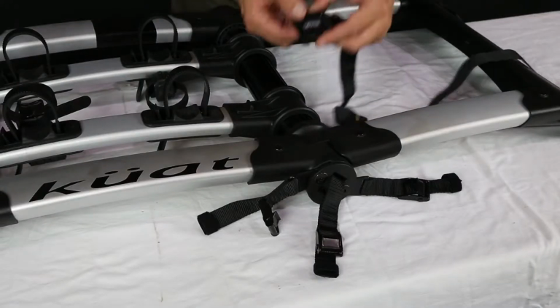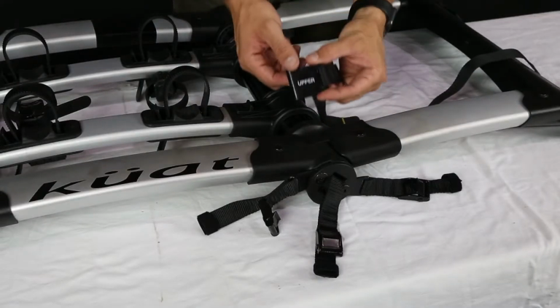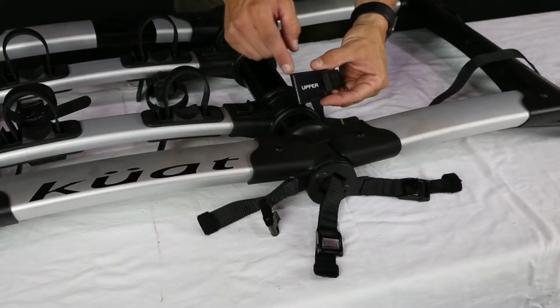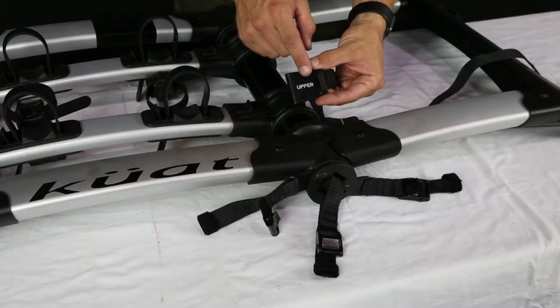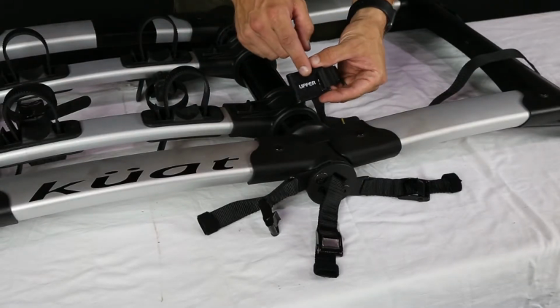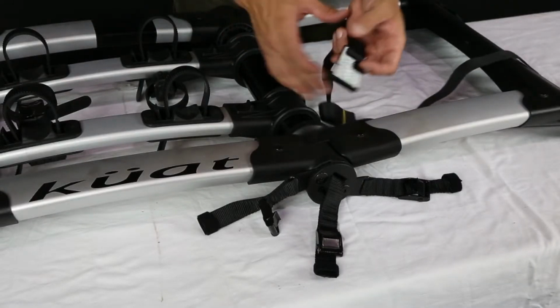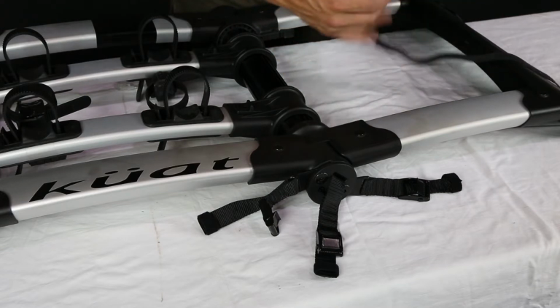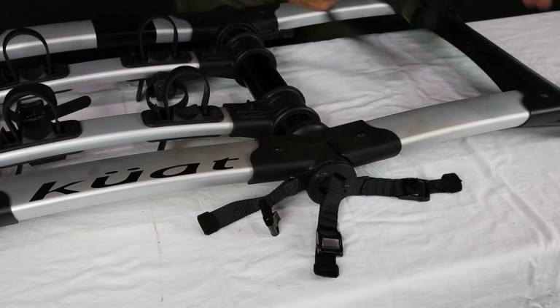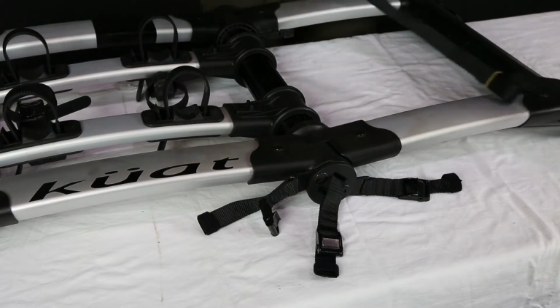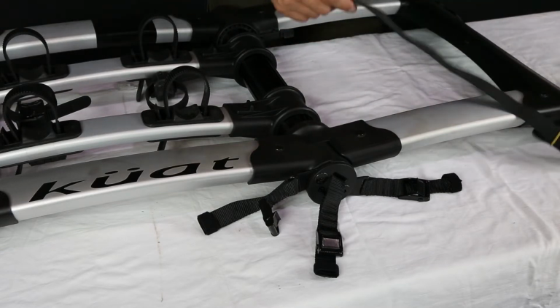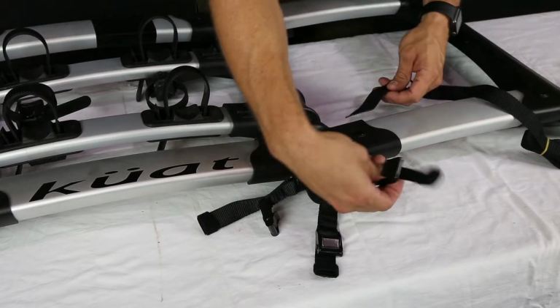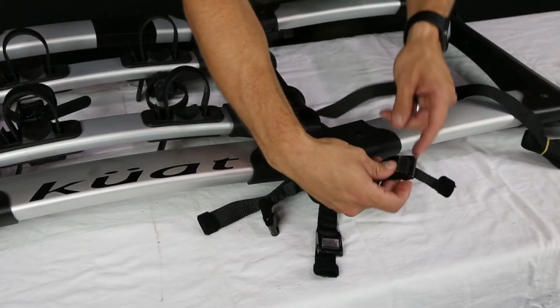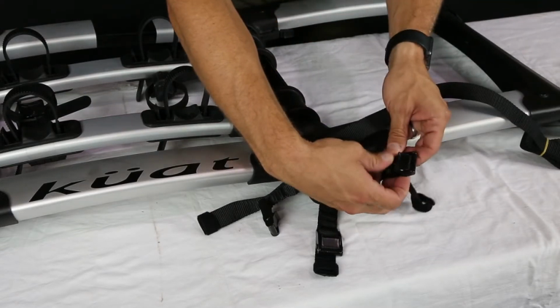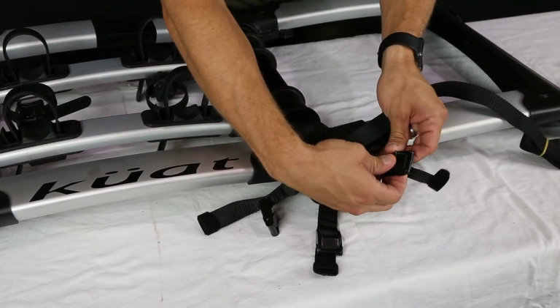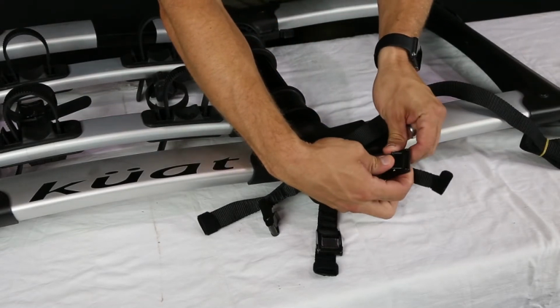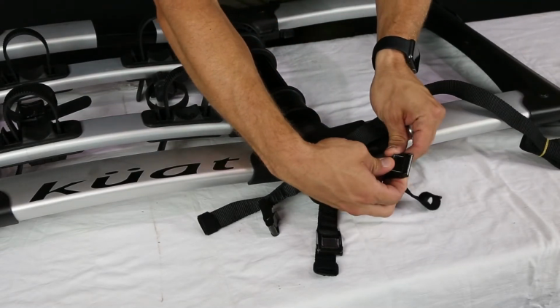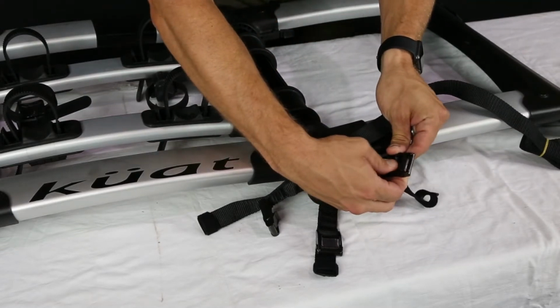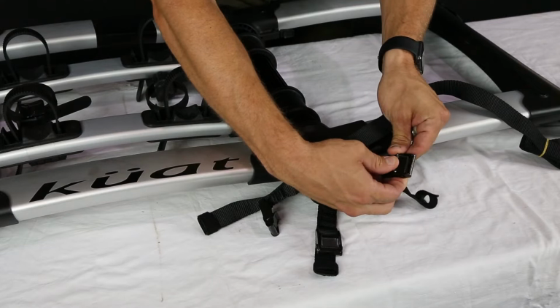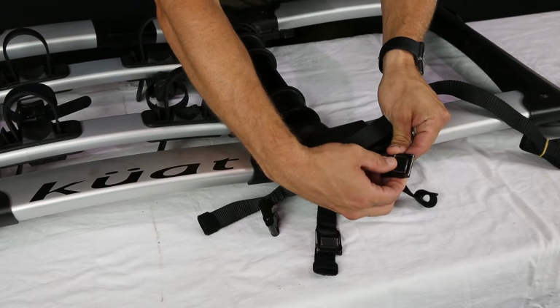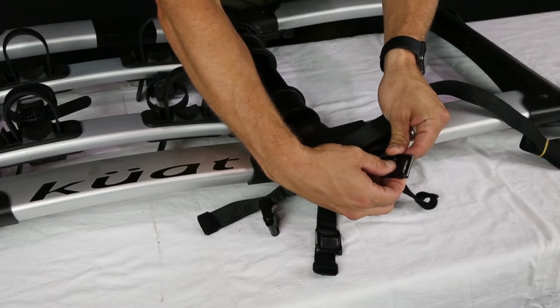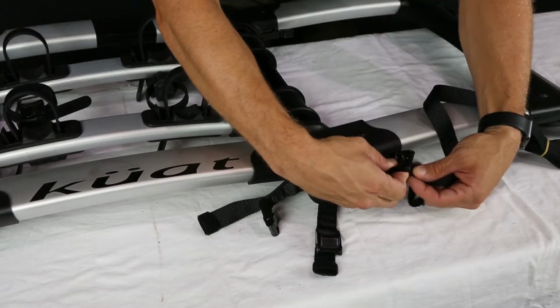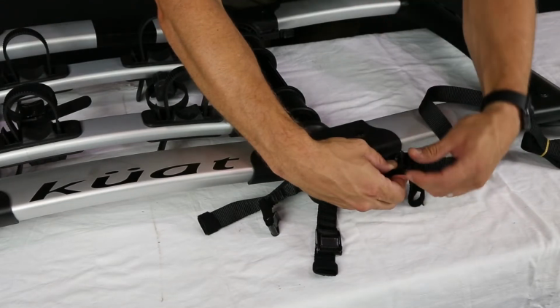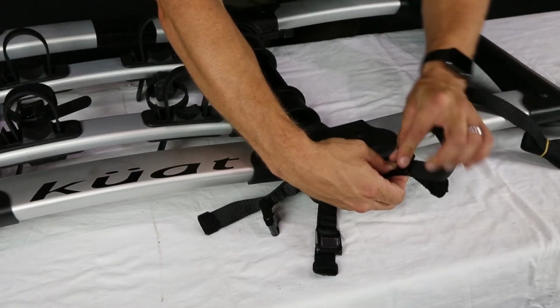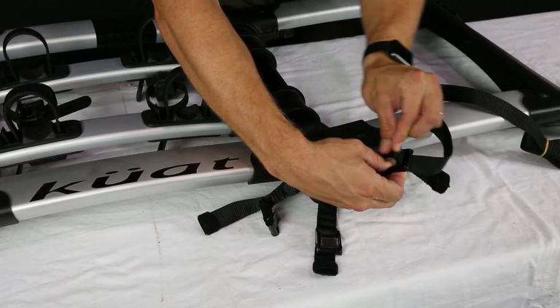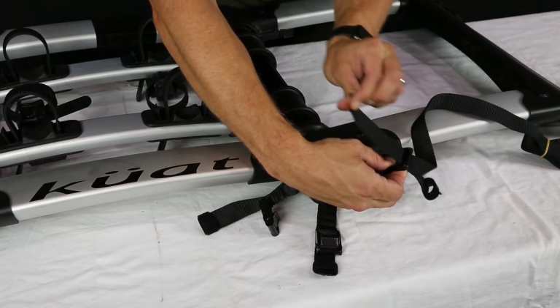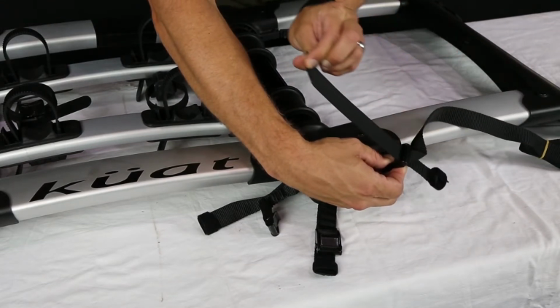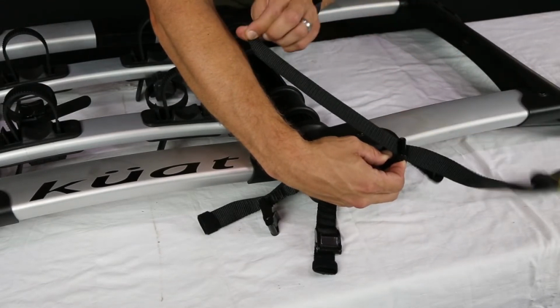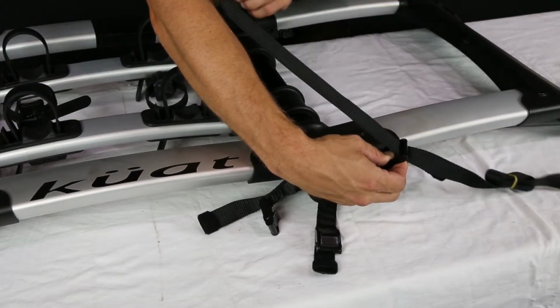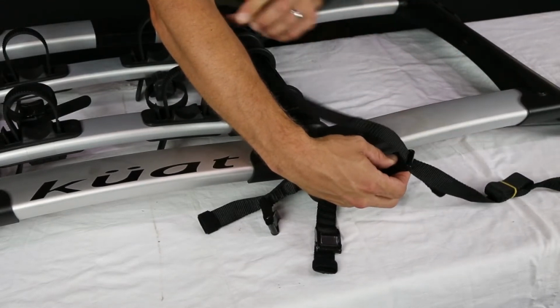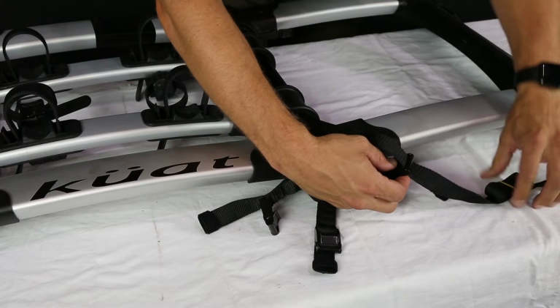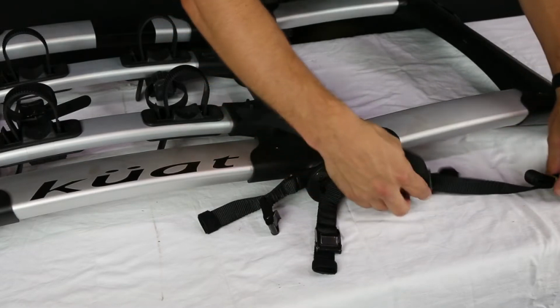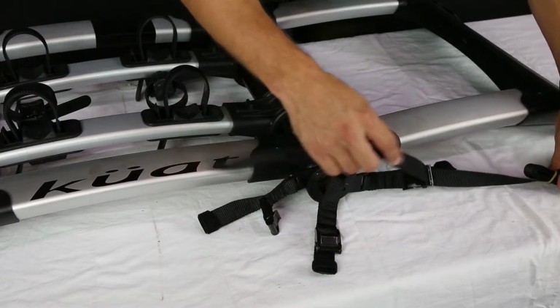The next step will be to install the support straps on your rack. Feed the upper, lower, and side support straps through the corresponding buckles and repeat for the opposite side. Each buckle is labeled for easy identification and placement.